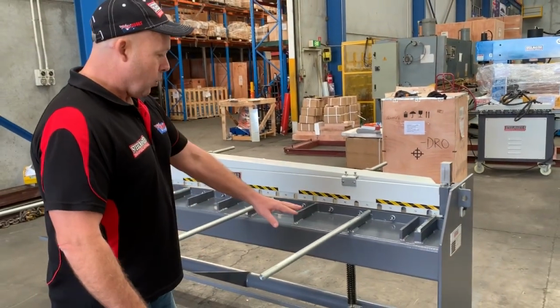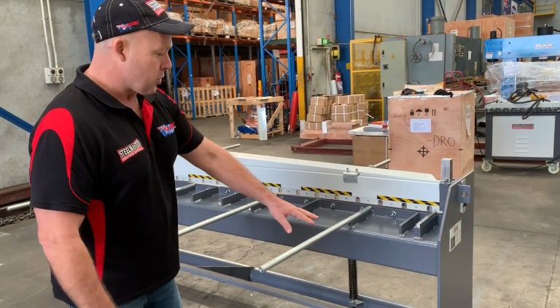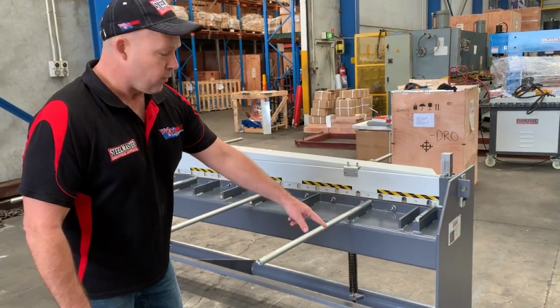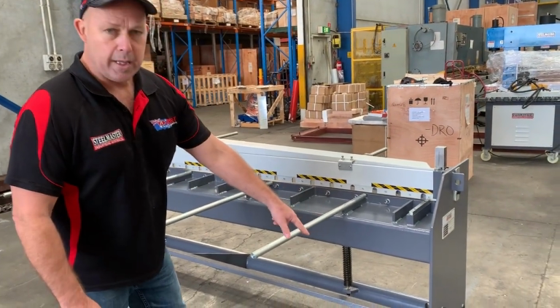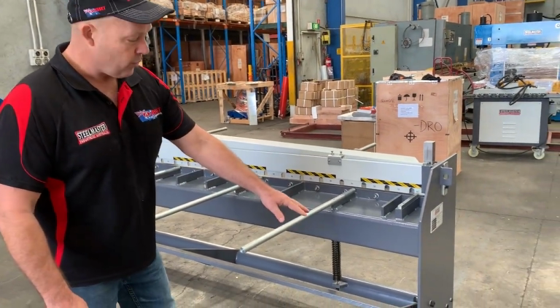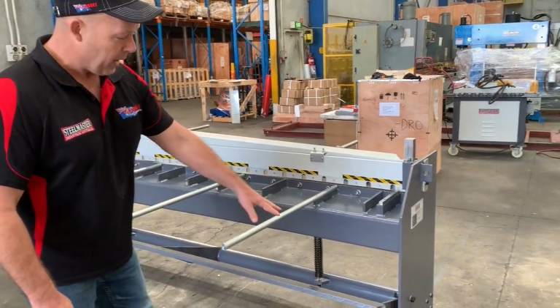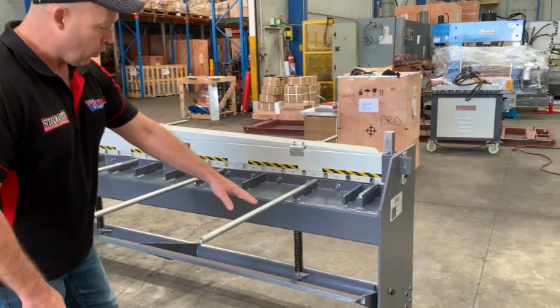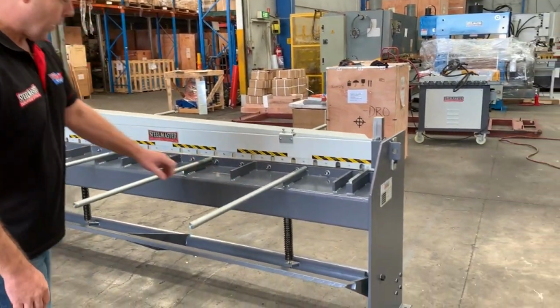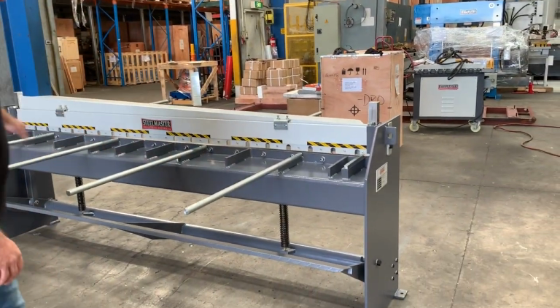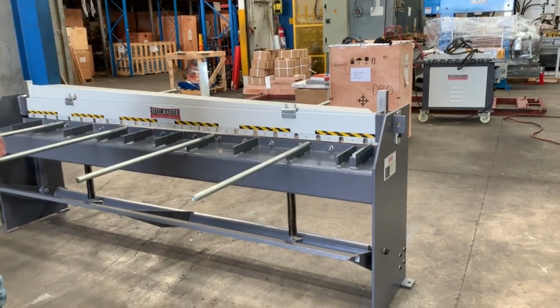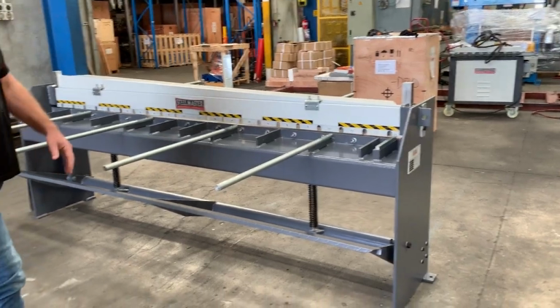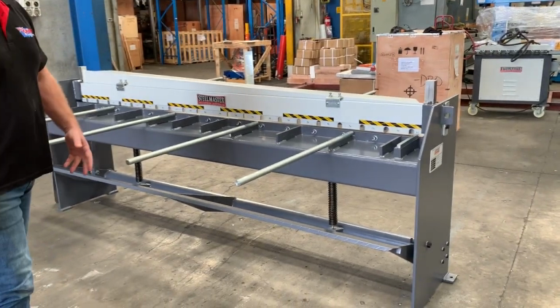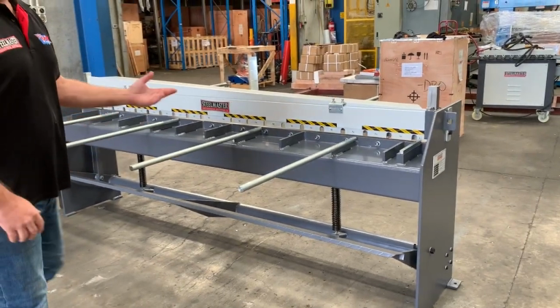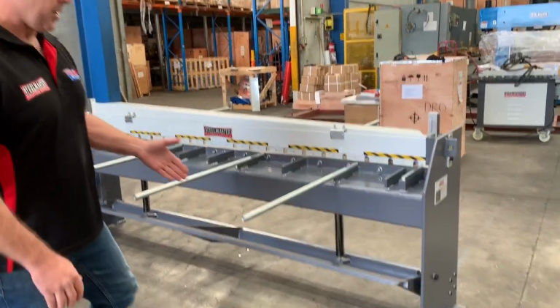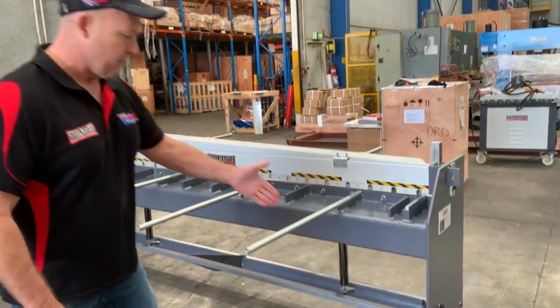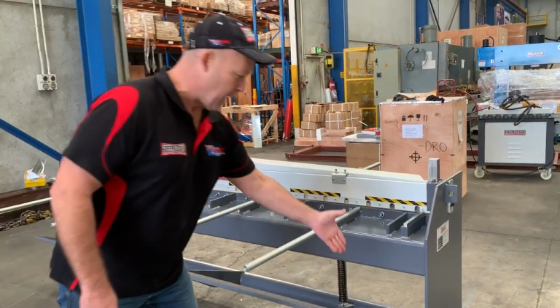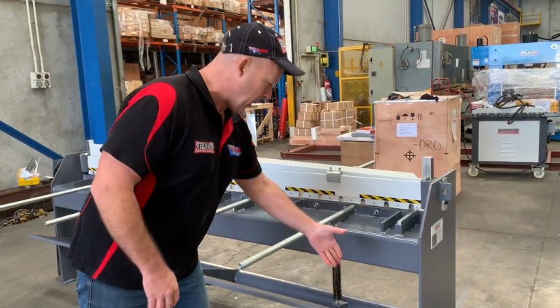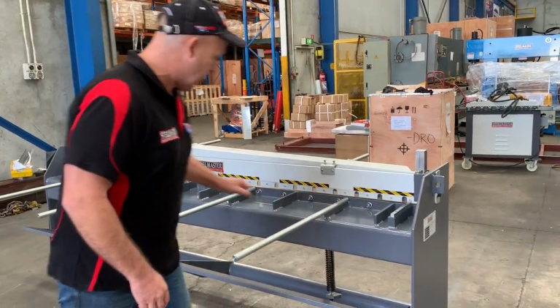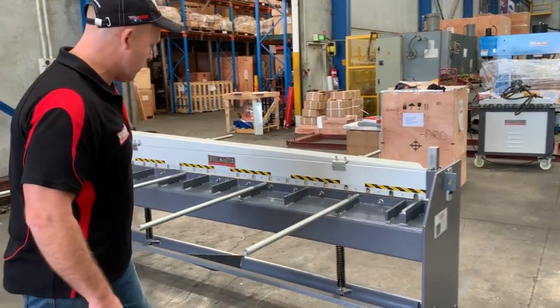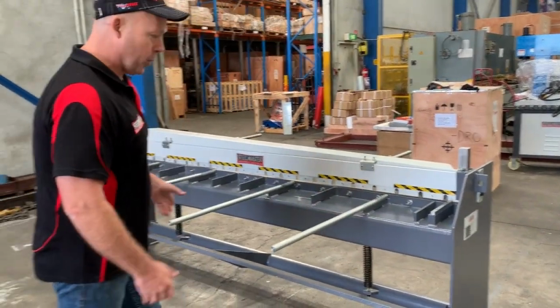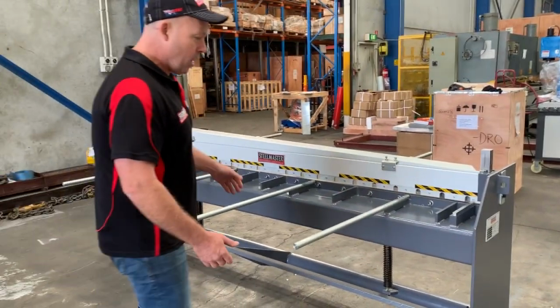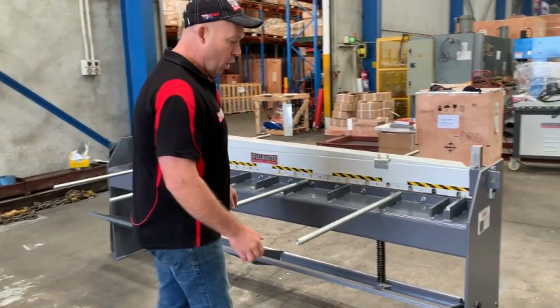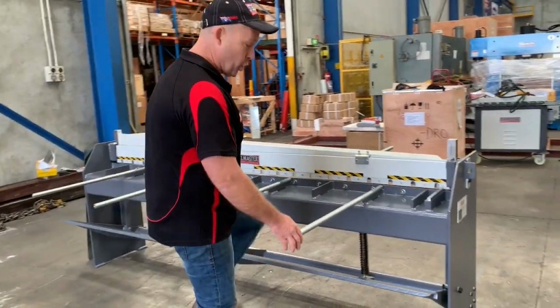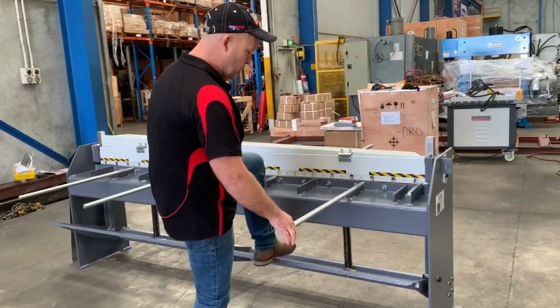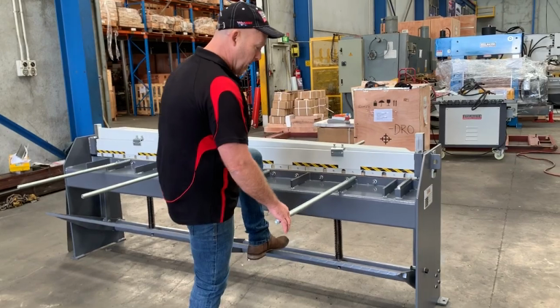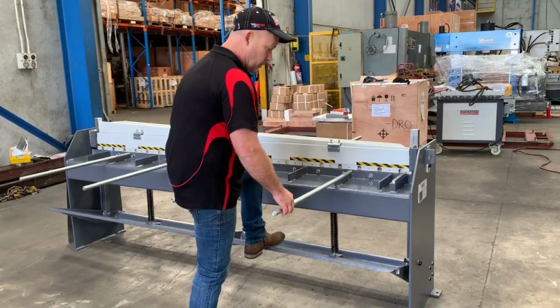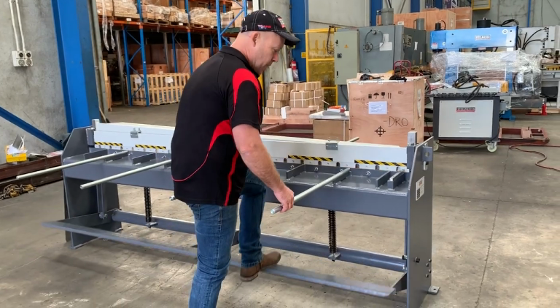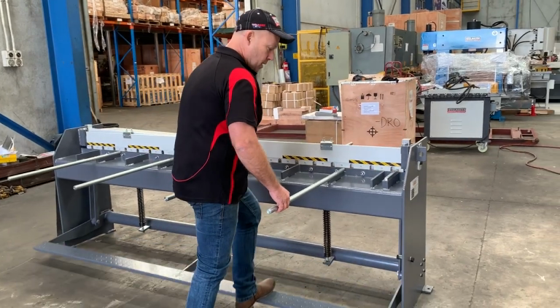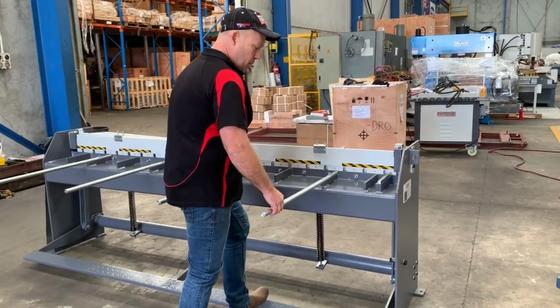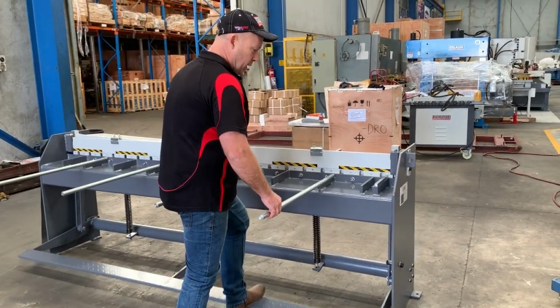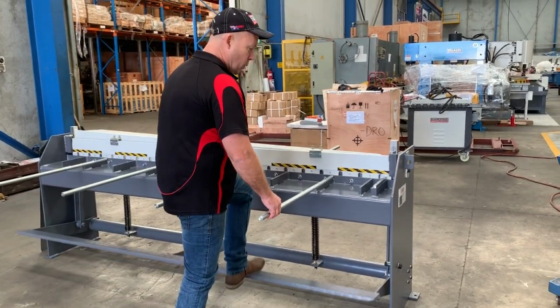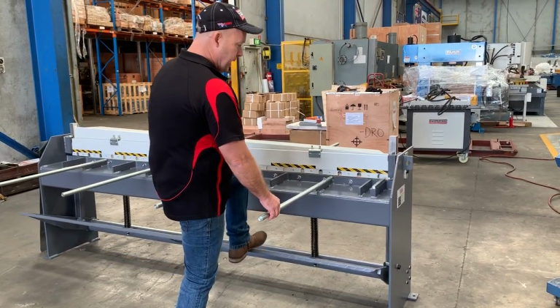We've also got the full-length foot pedal all the way across. Some other guillotines only have a little bar at each end, but if you're doing longer sheets, you want to be able to push that all the way down.